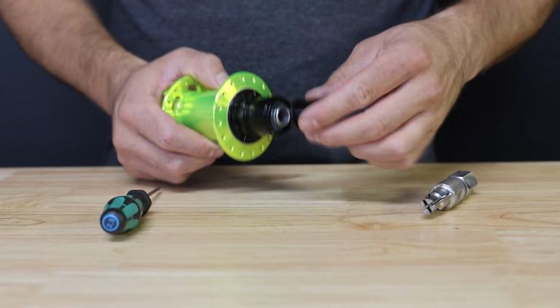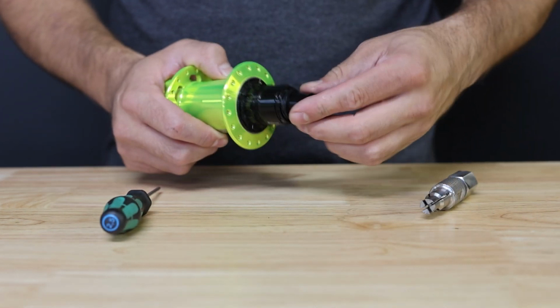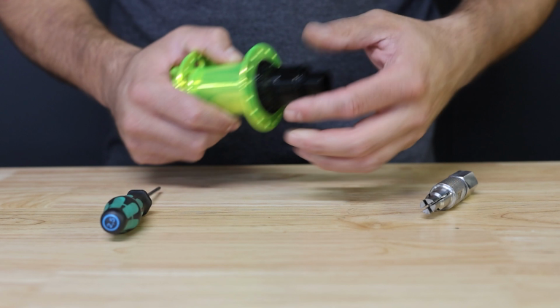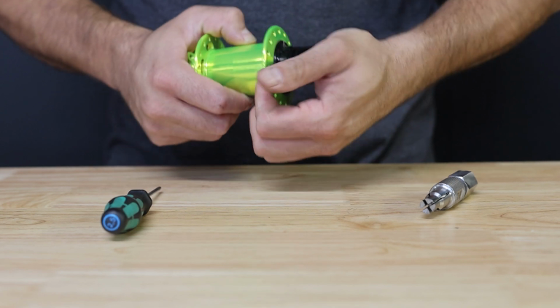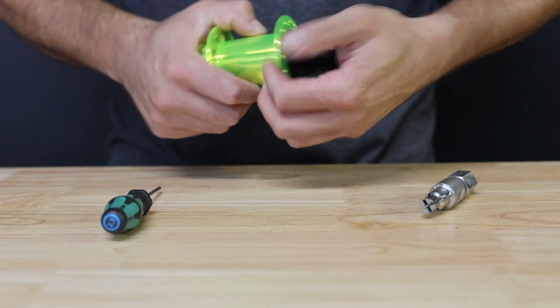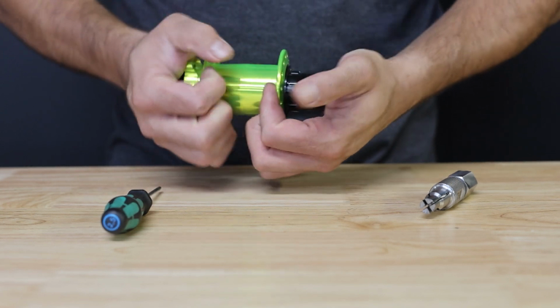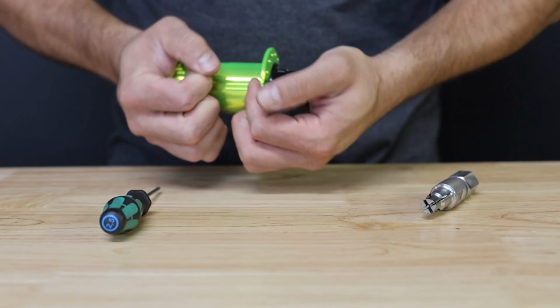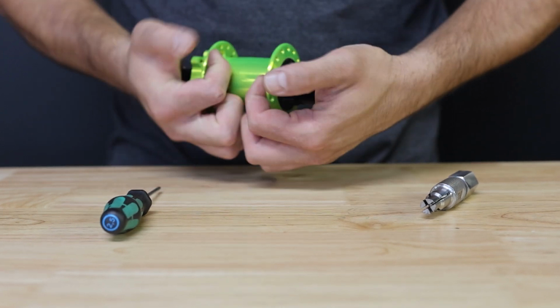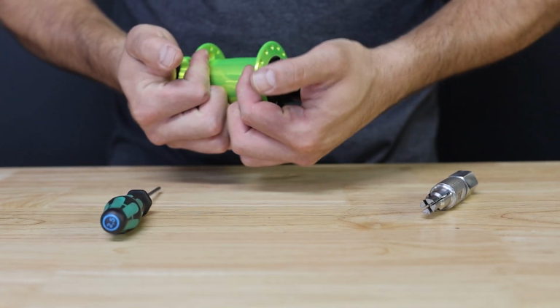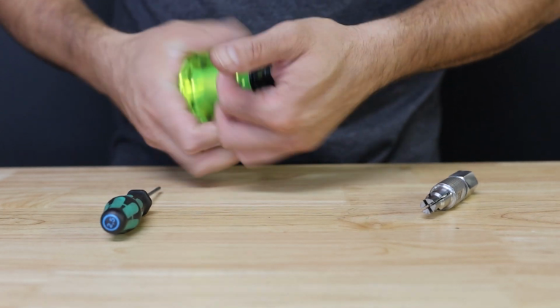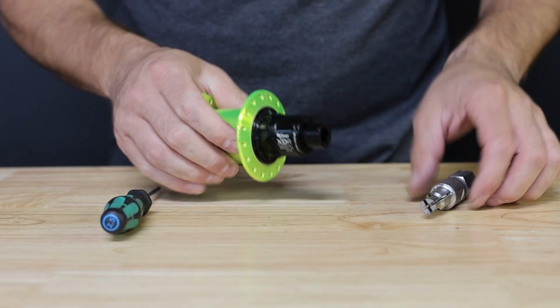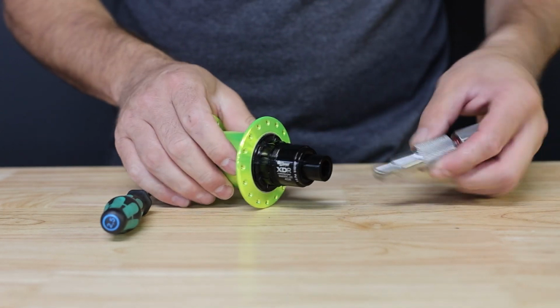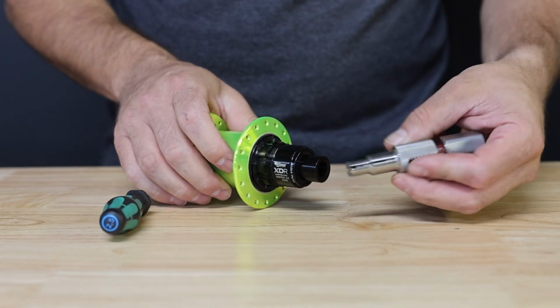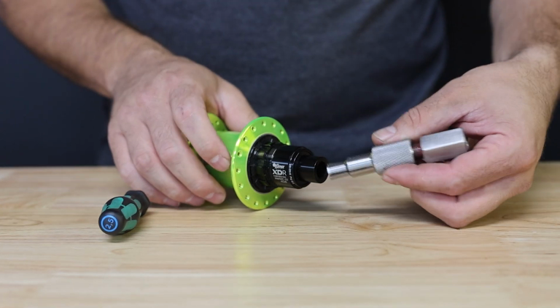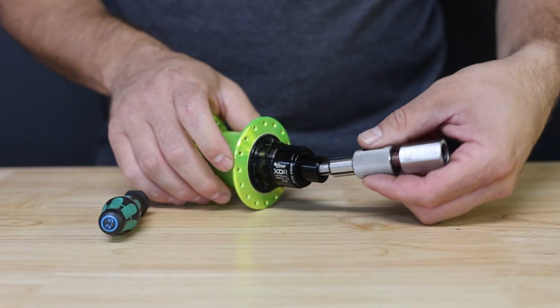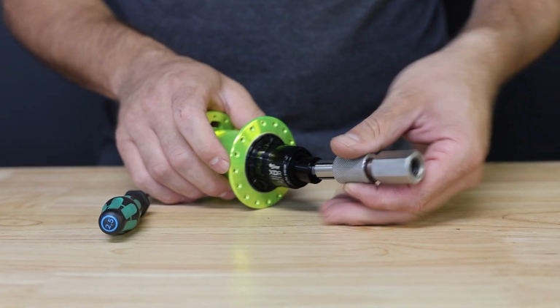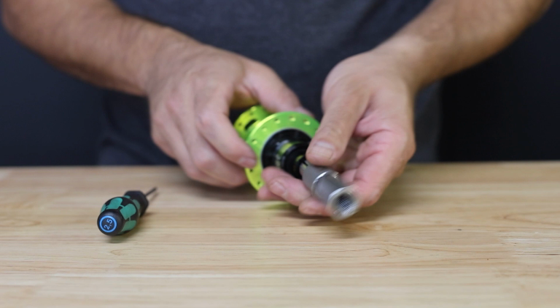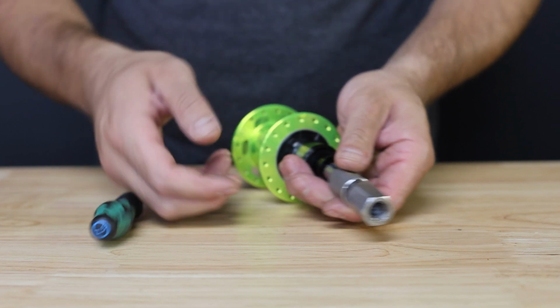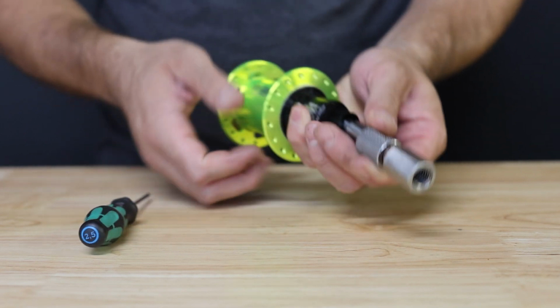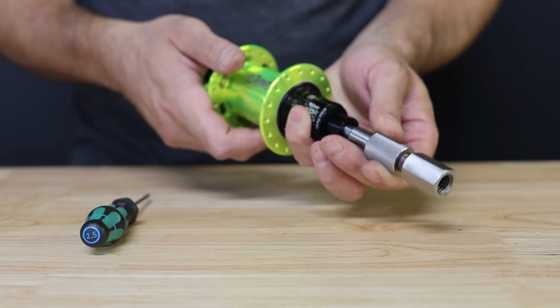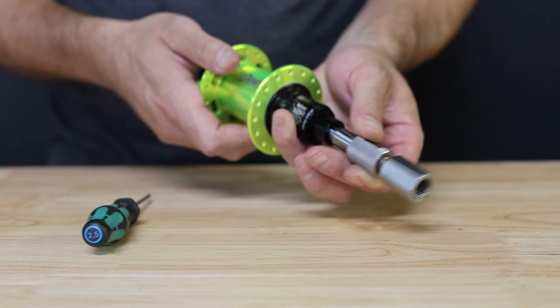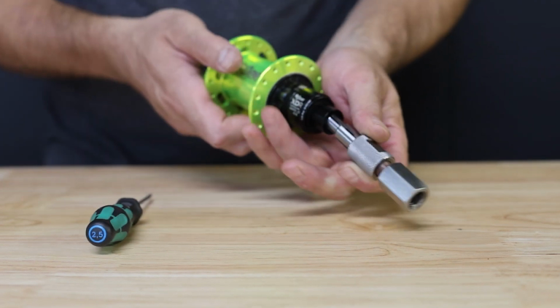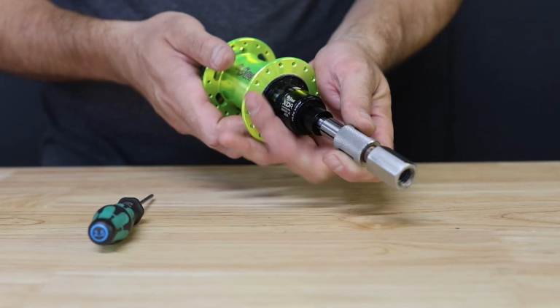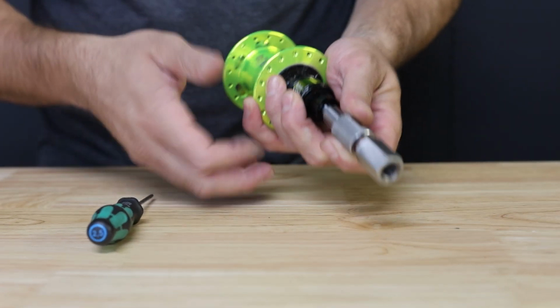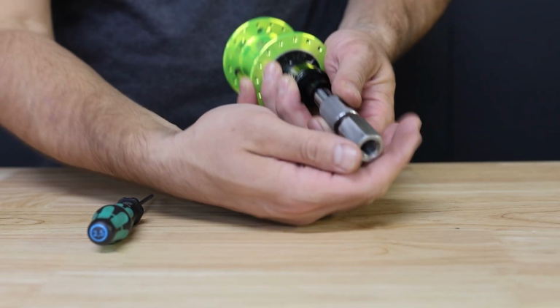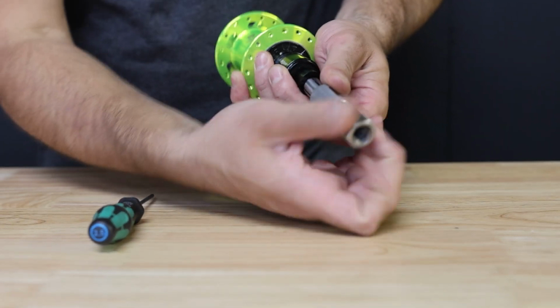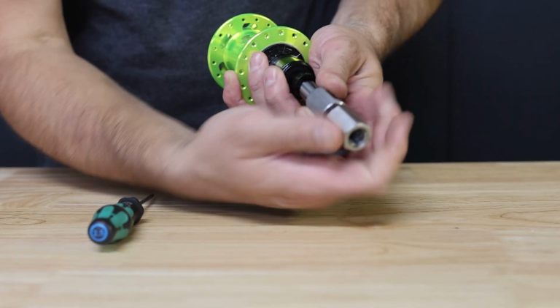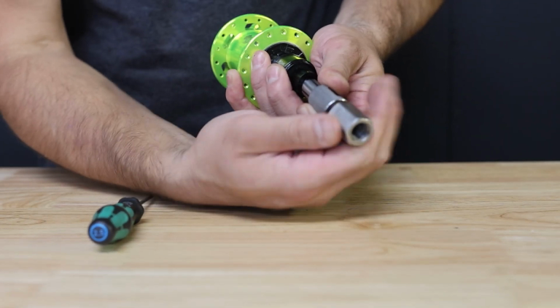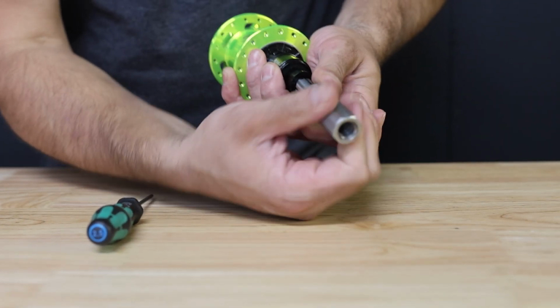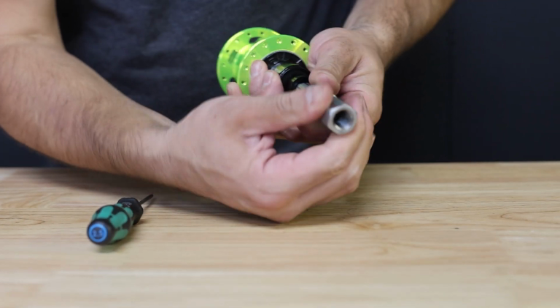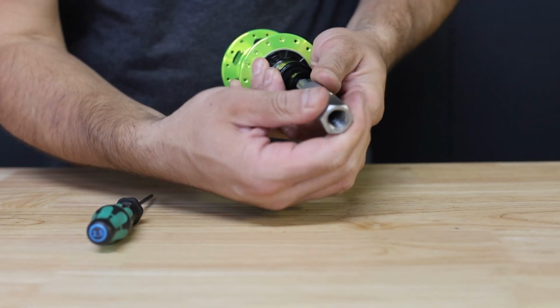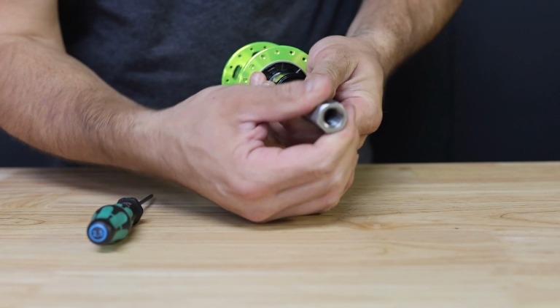When using the bearing puller, be sure to find the small gap between the end cap and the axle to engage the collet.